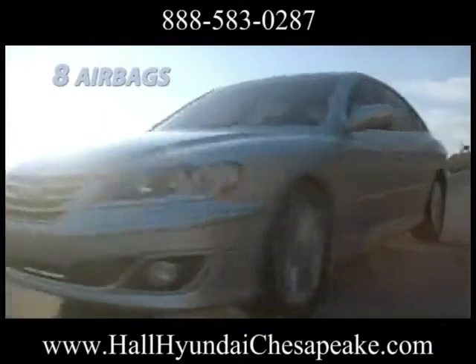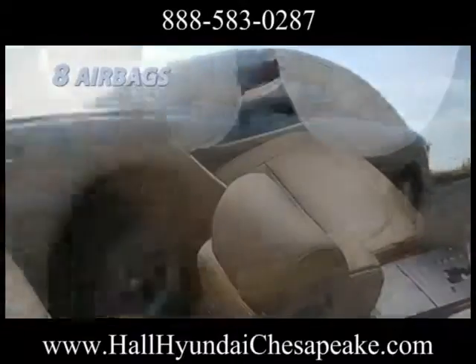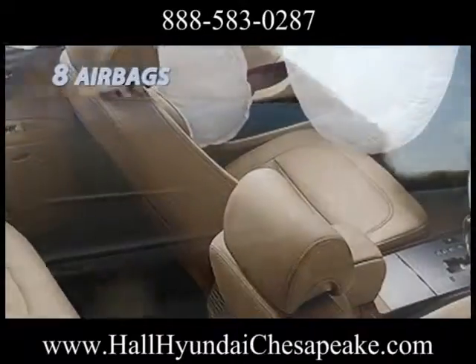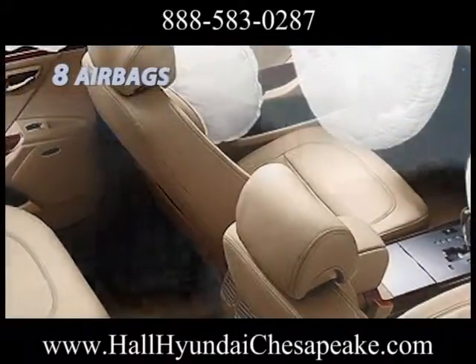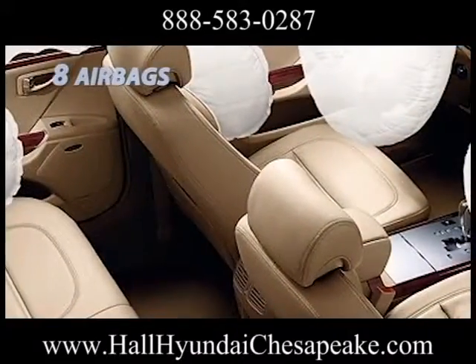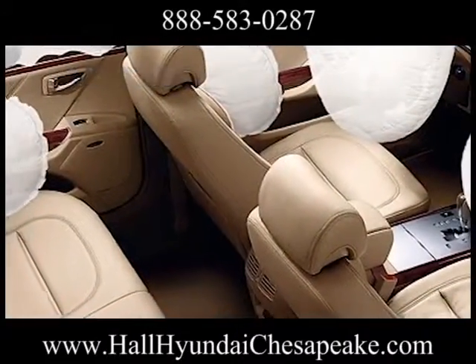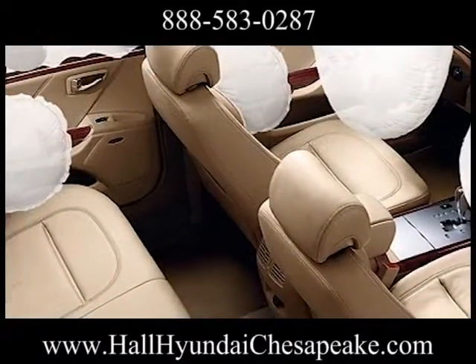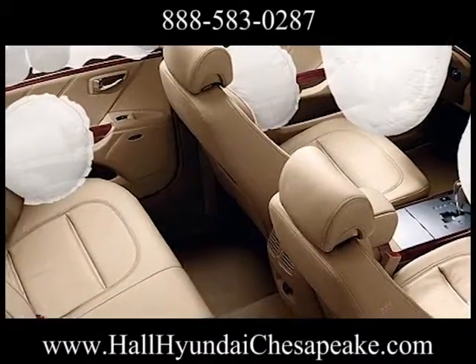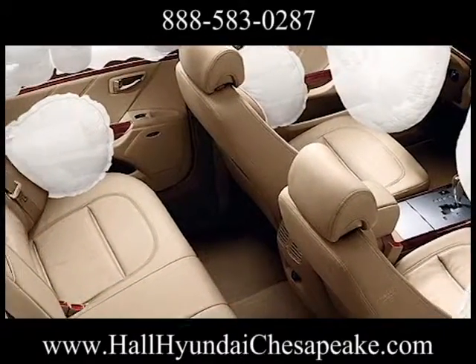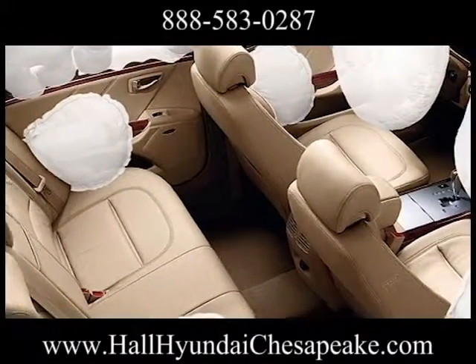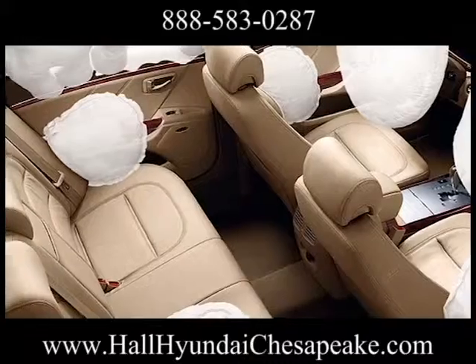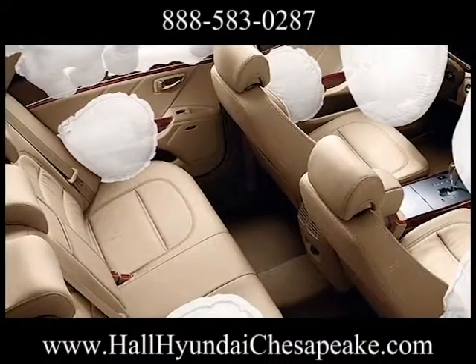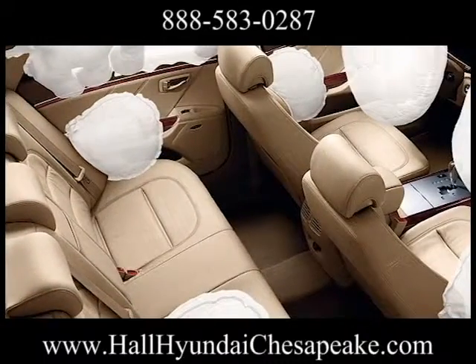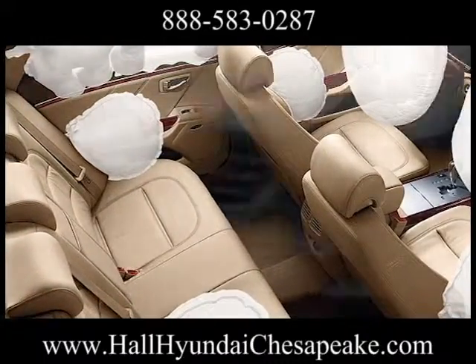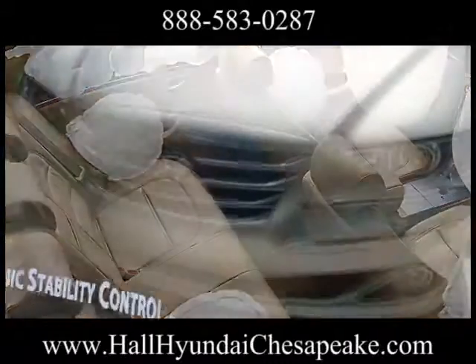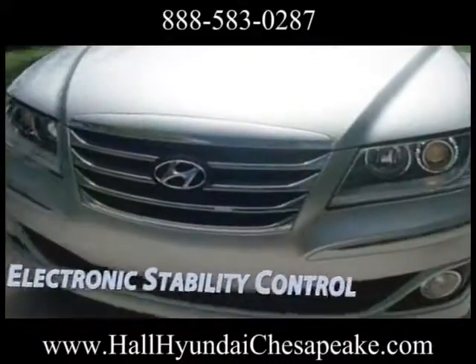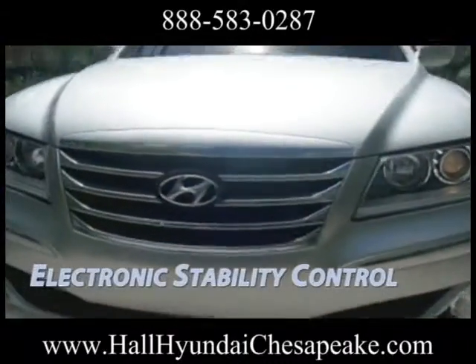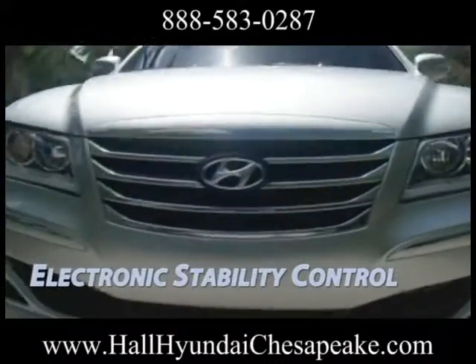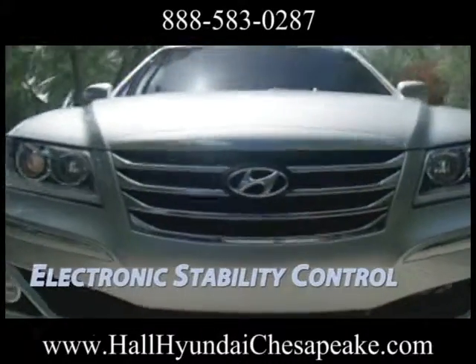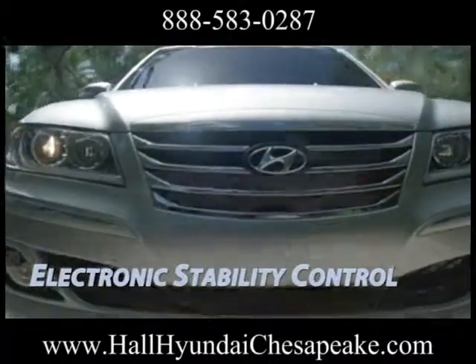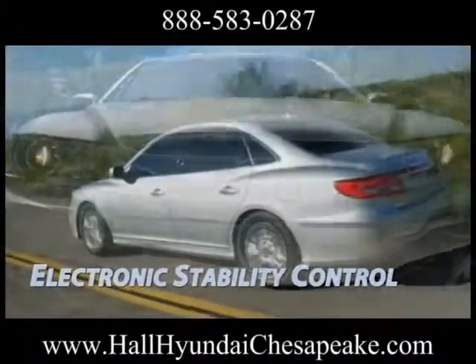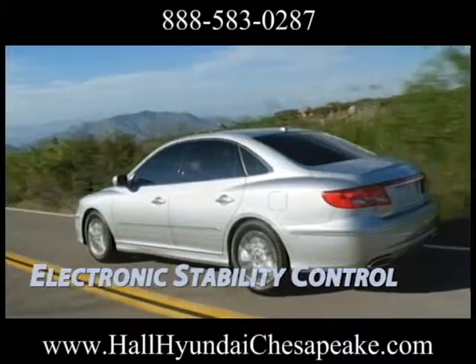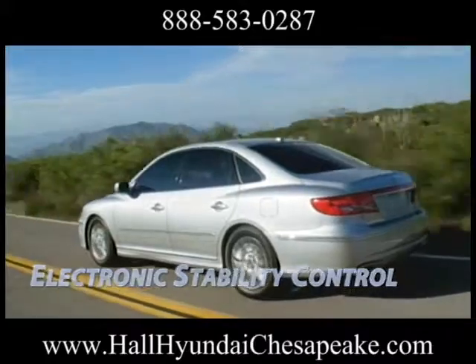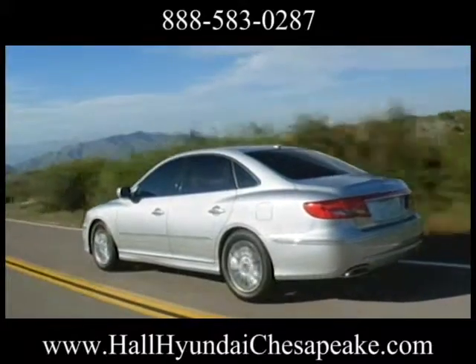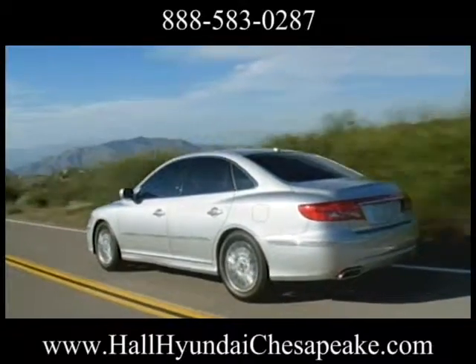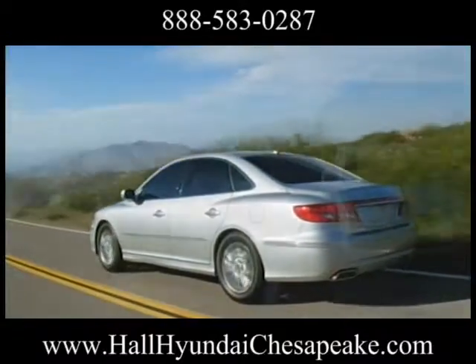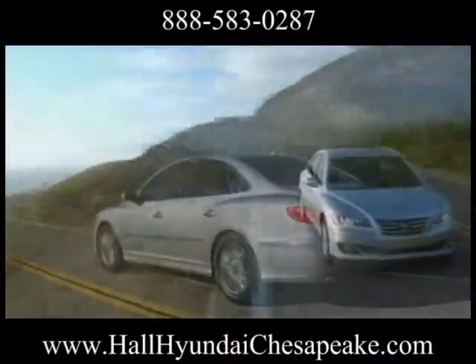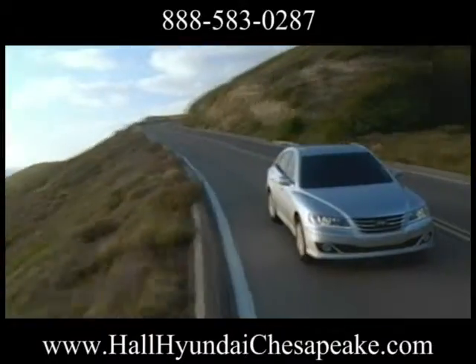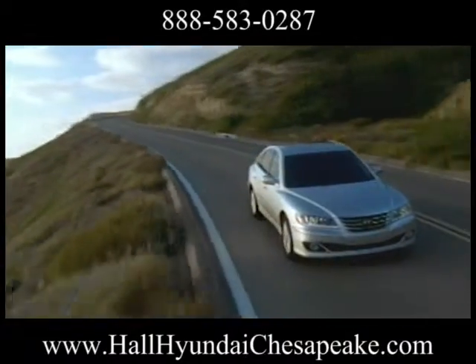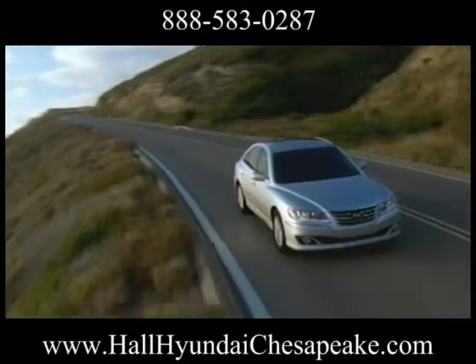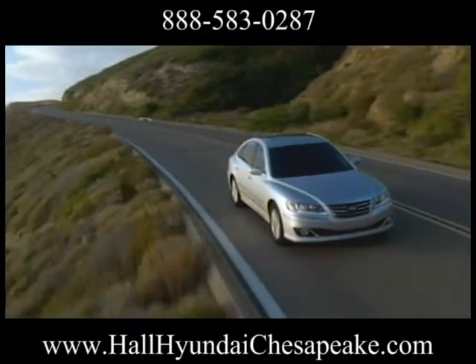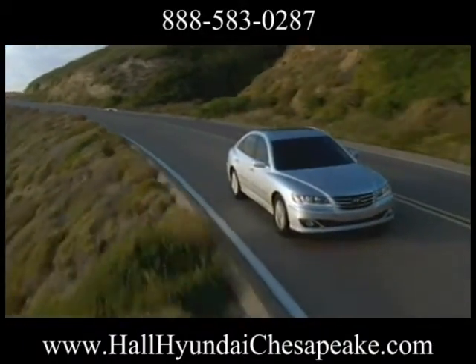And 10 speakers and an external amp. The Hyundai Azera is equipped with a long list of active and passive safety features. Electronic stability control combined with Hyundai's traction control system comes standard in every Azera we build.